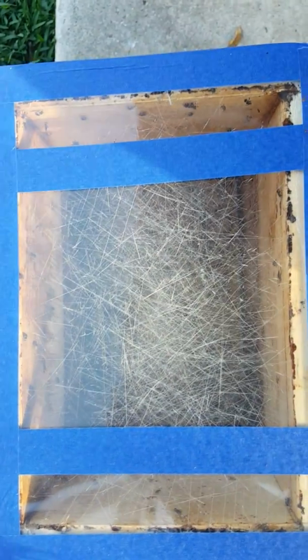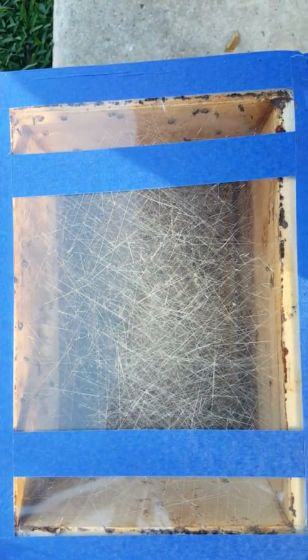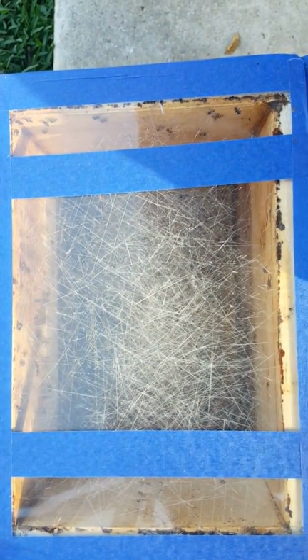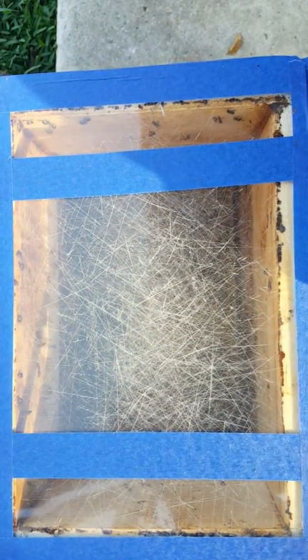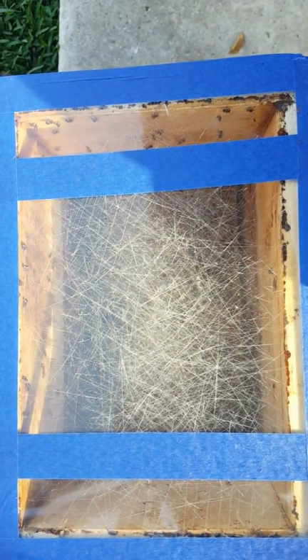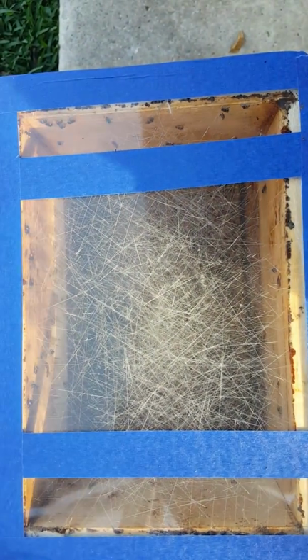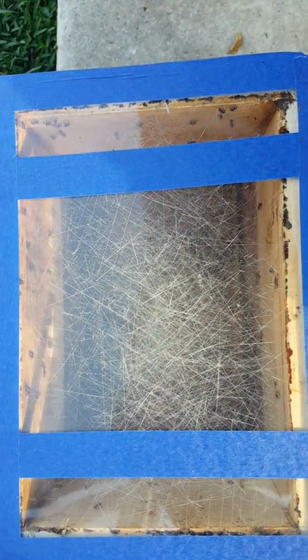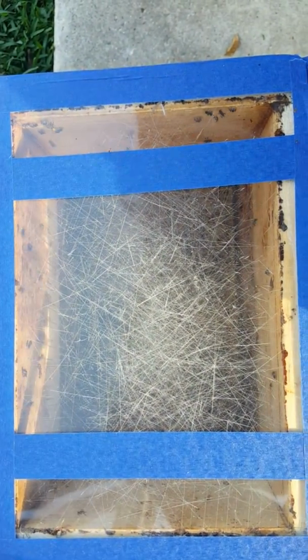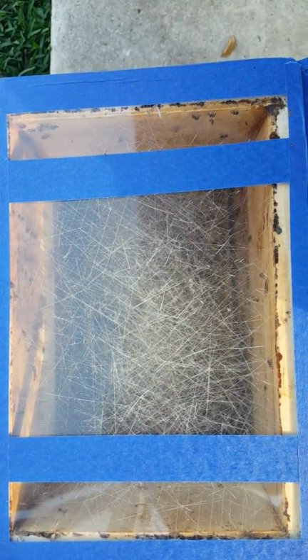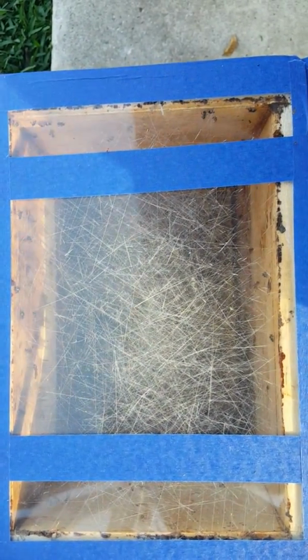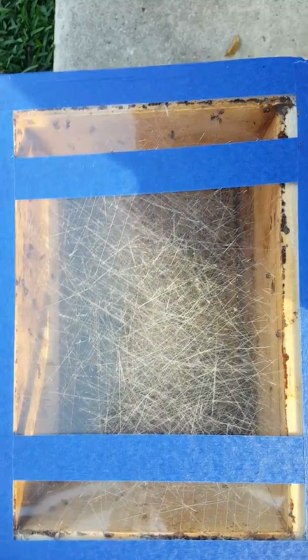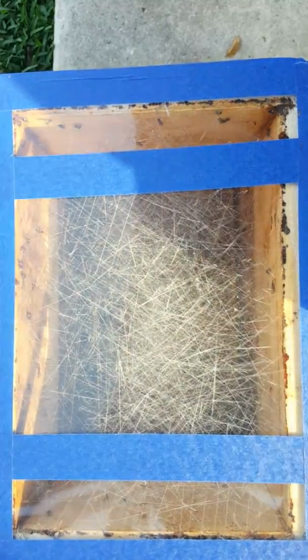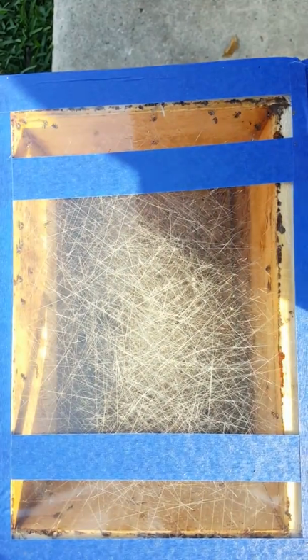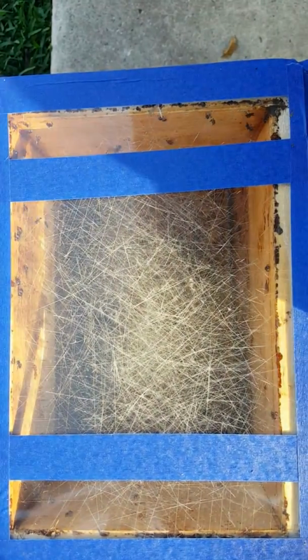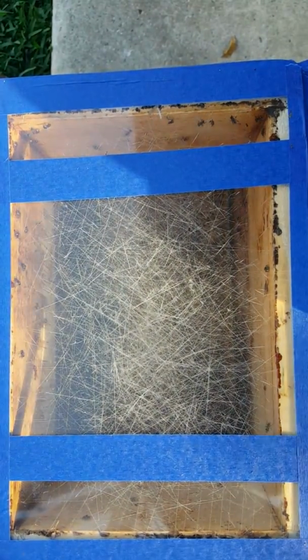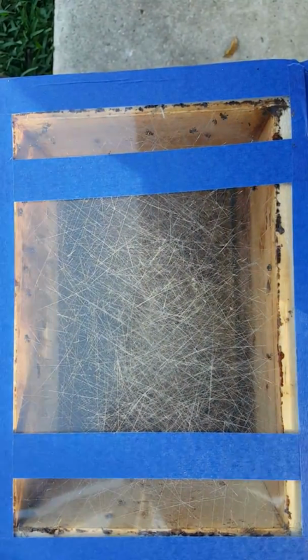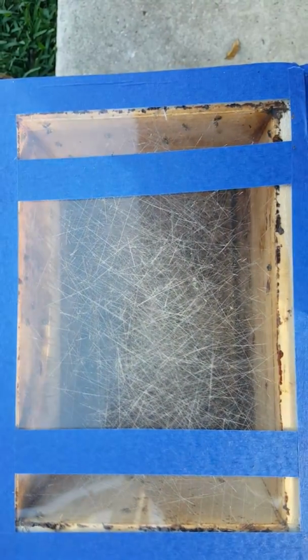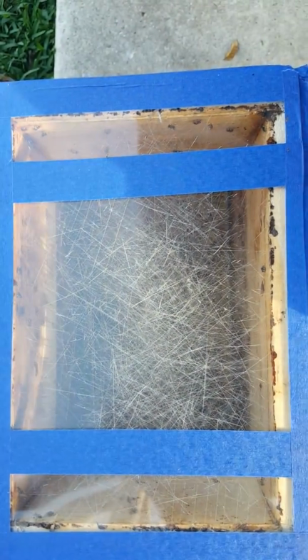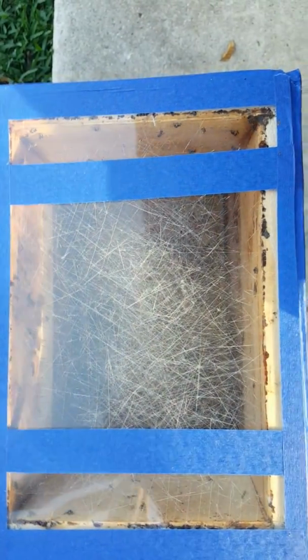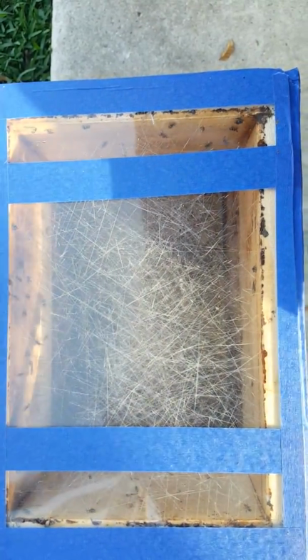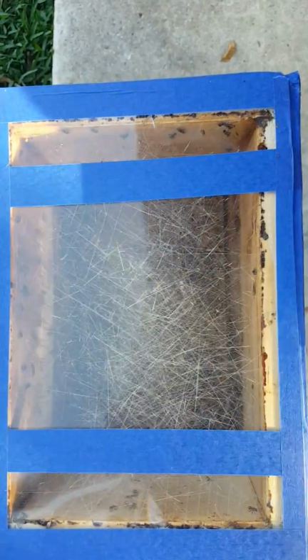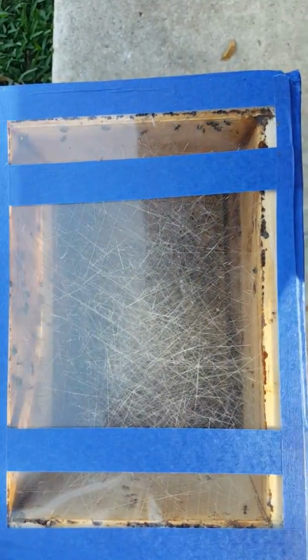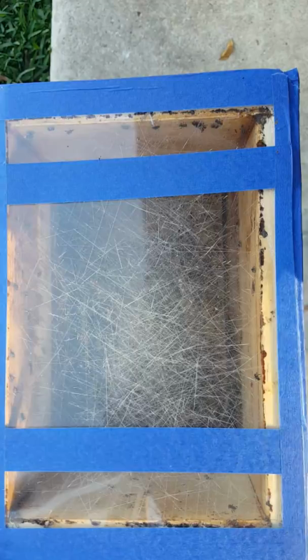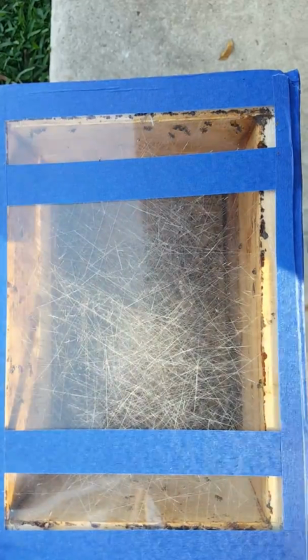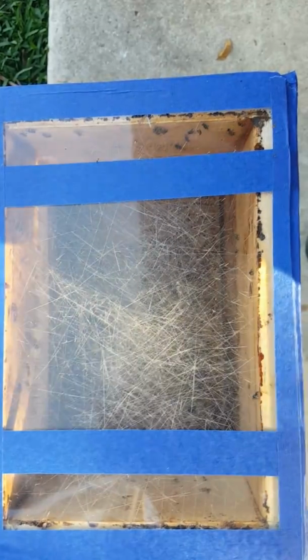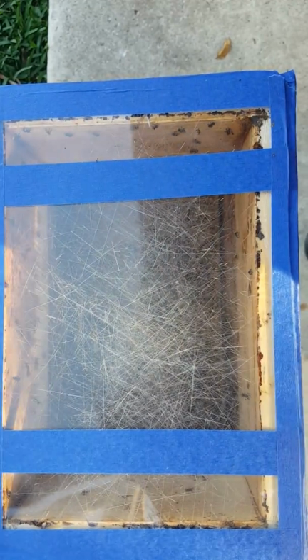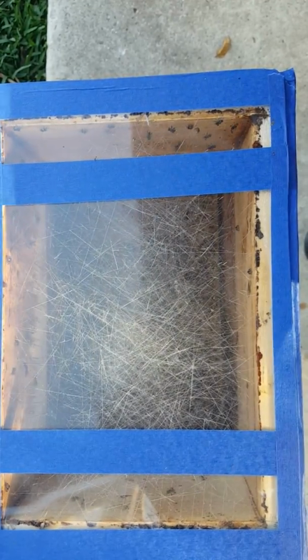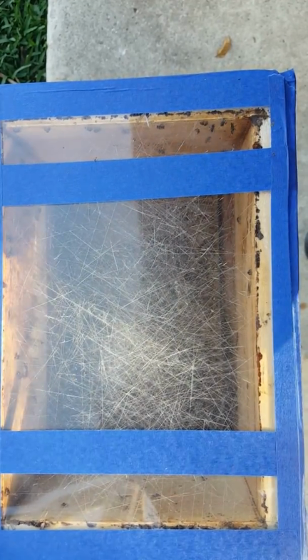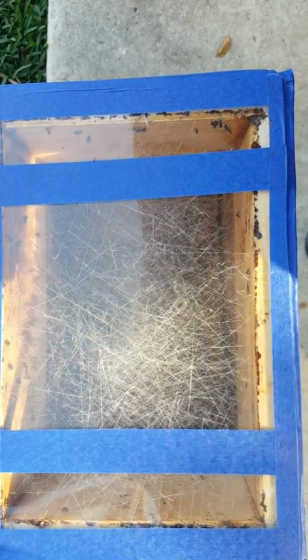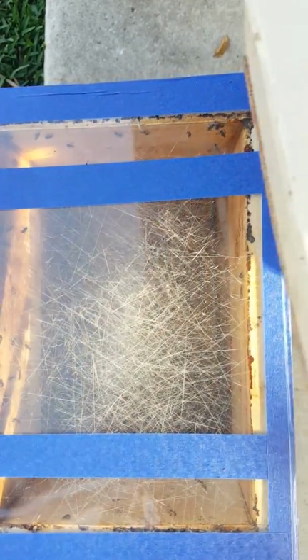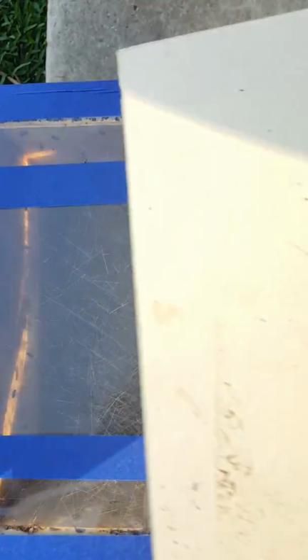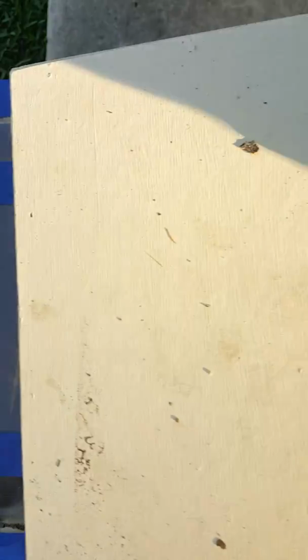Down inside, all those little fly-like things are the new bees in the empty hive. Now sealing up the hive and putting this bag on.